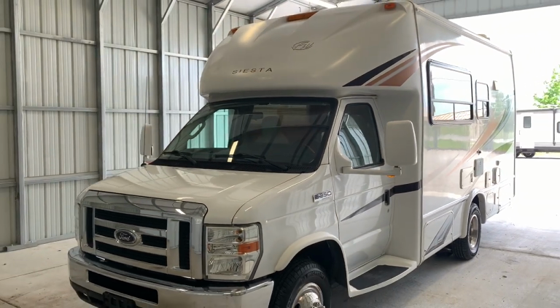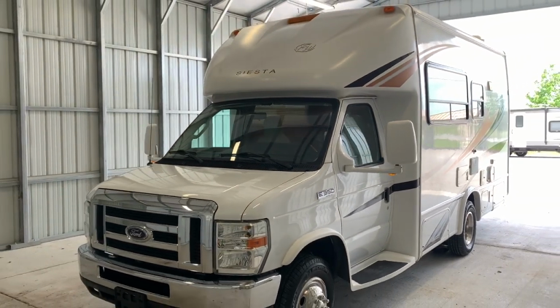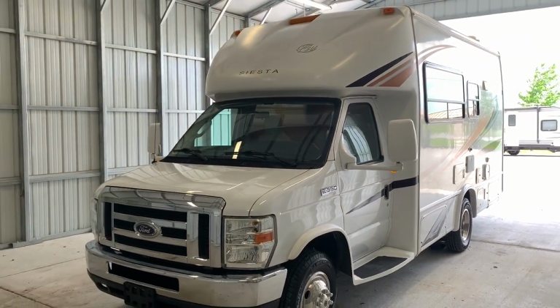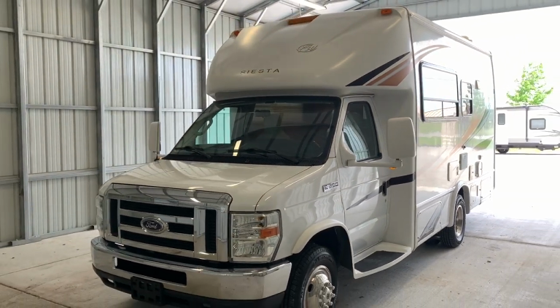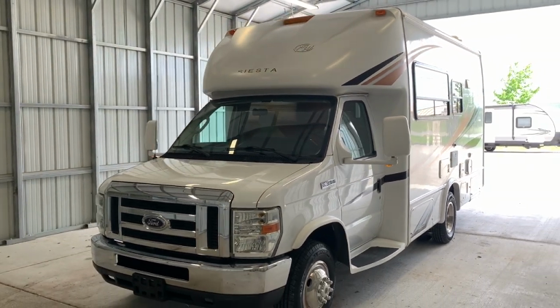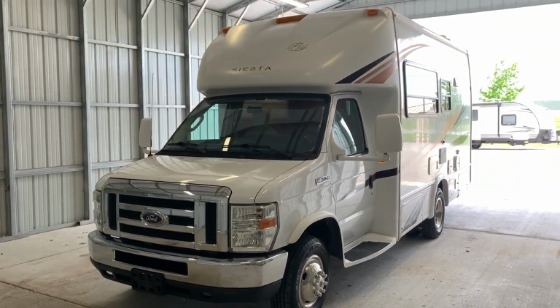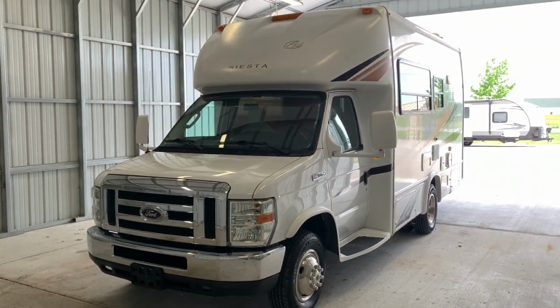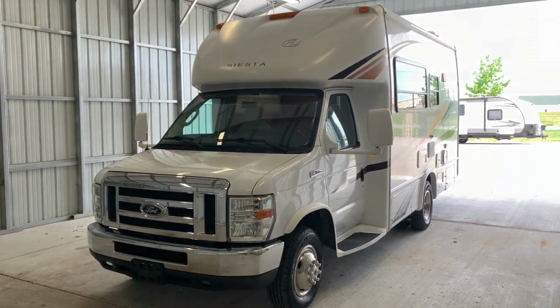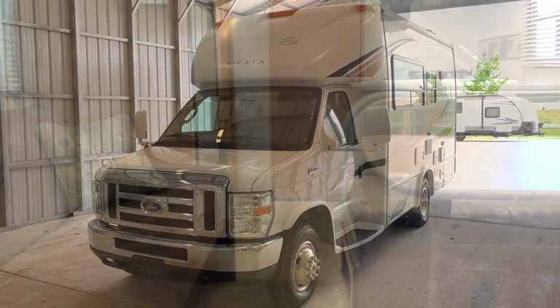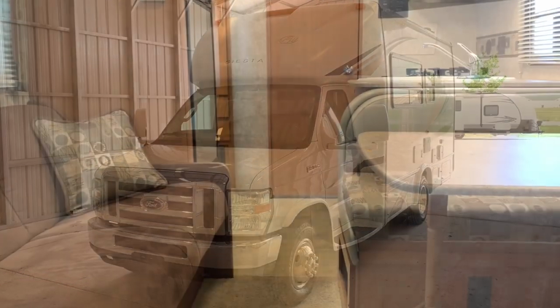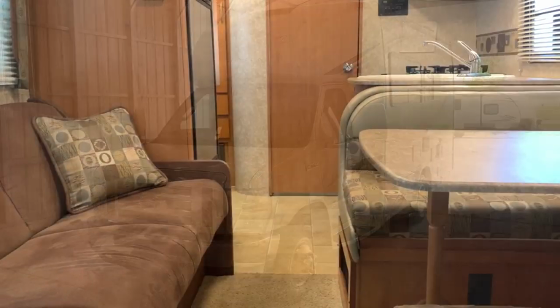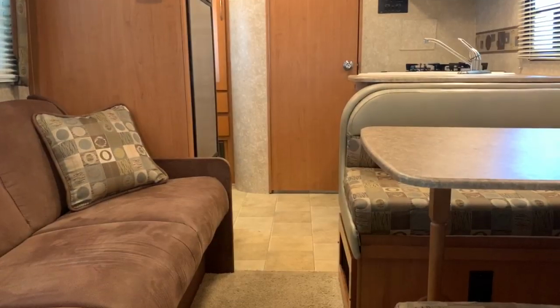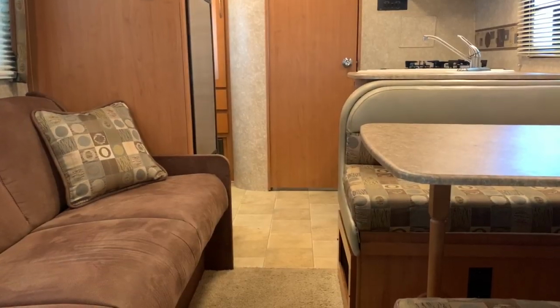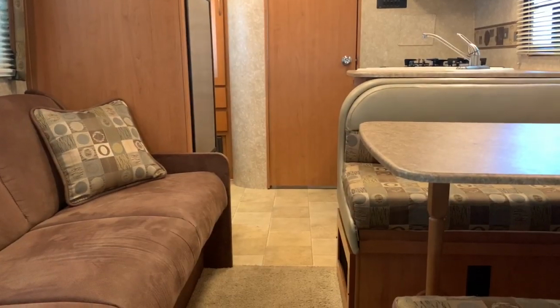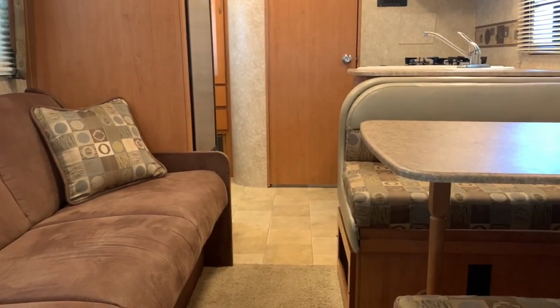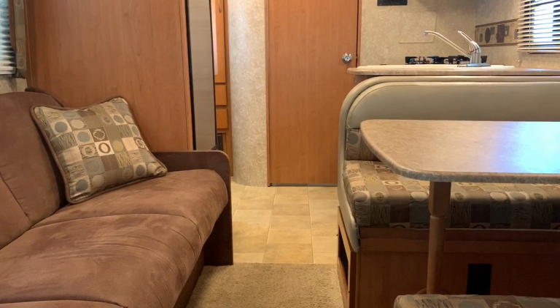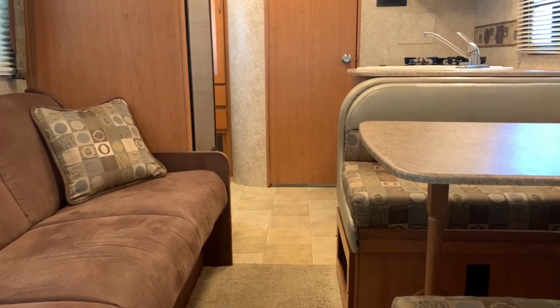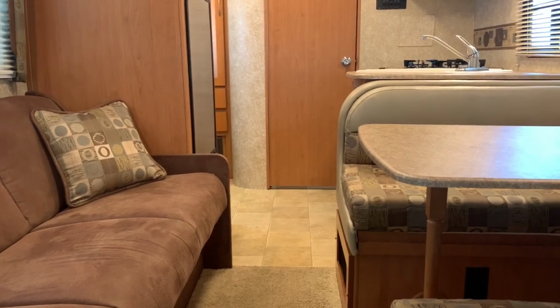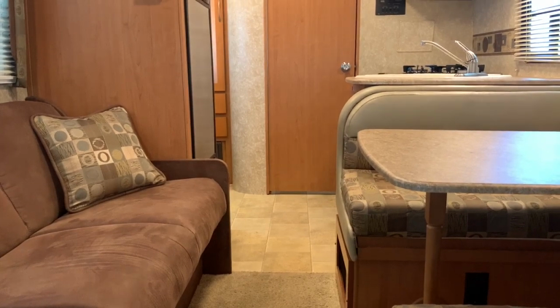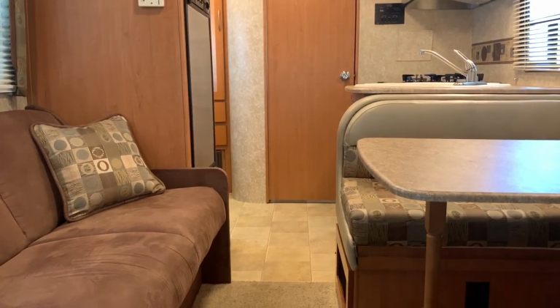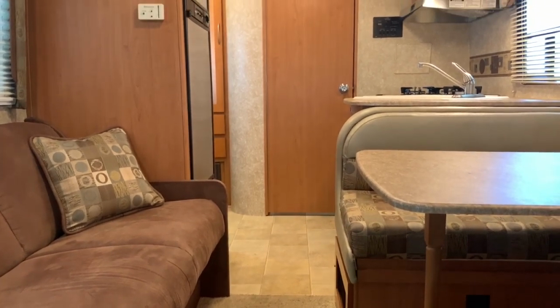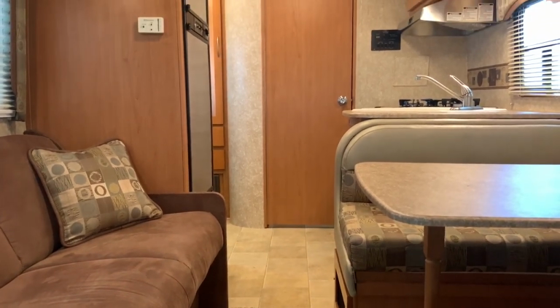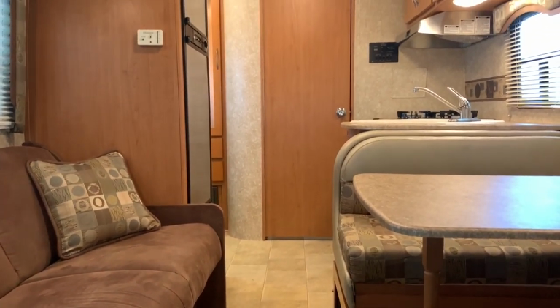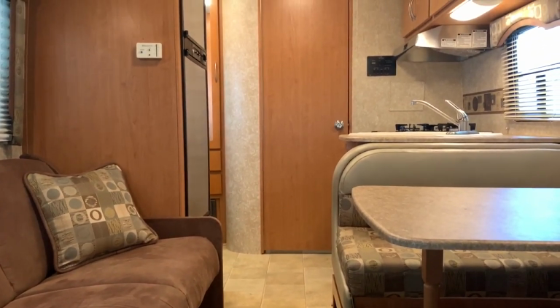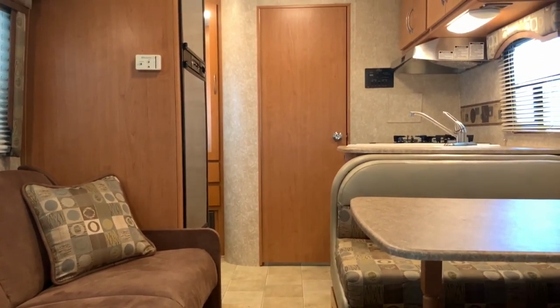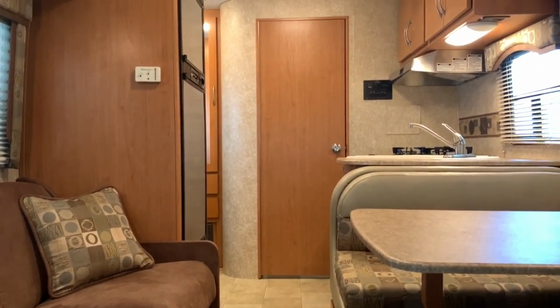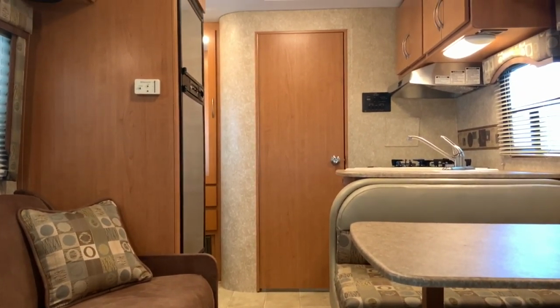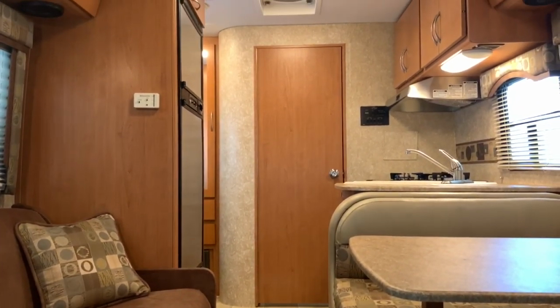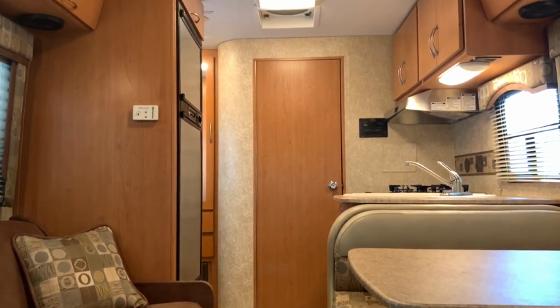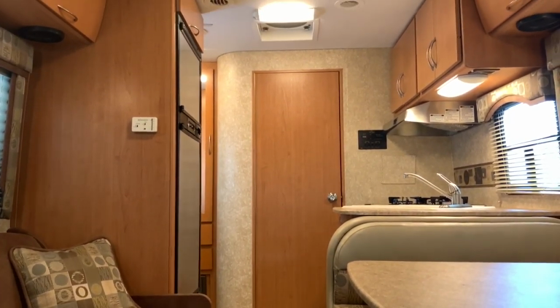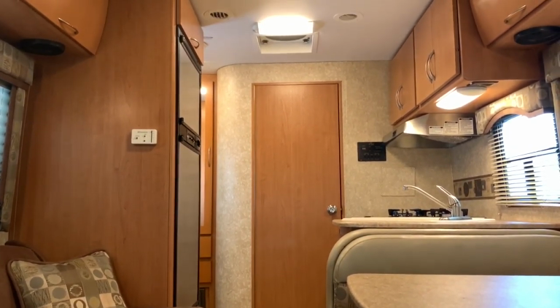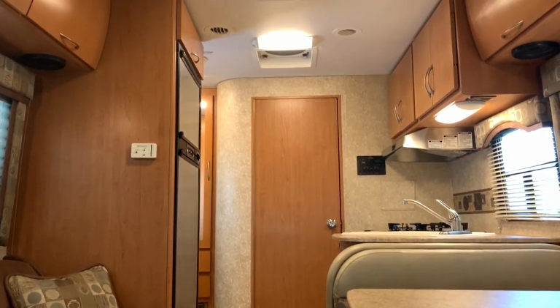For sale today, we have a 2011 Four Winds Siesta. It is time for the inside portion of today's video tour. We're inside this 2011 Four Winds Siesta.